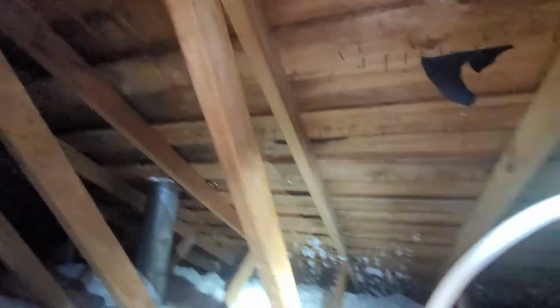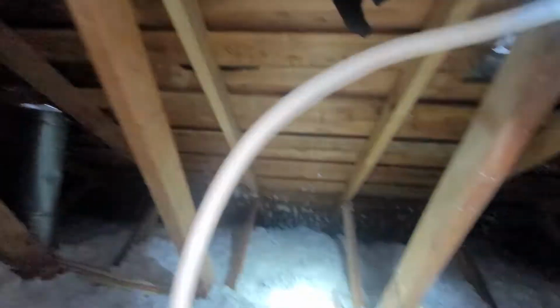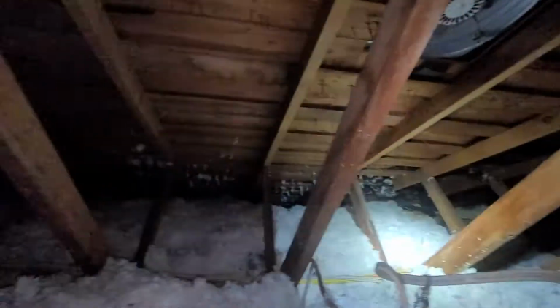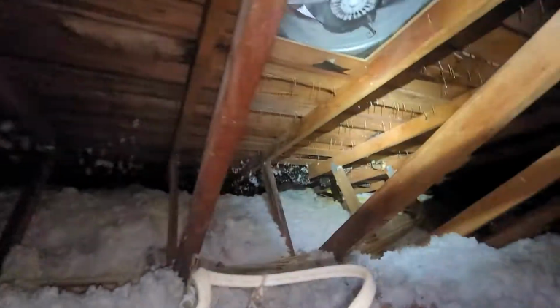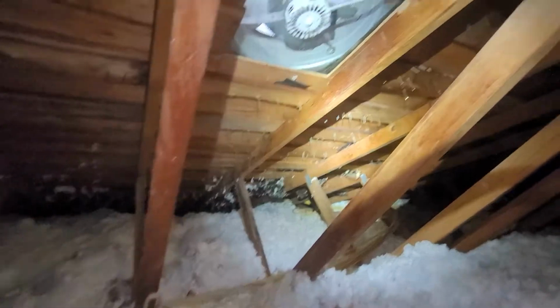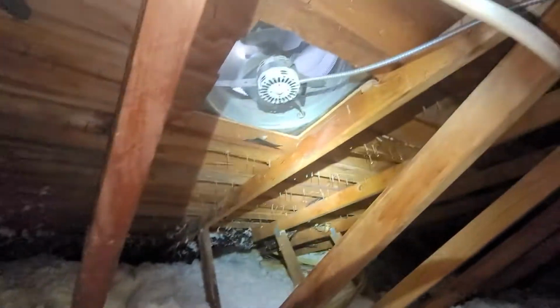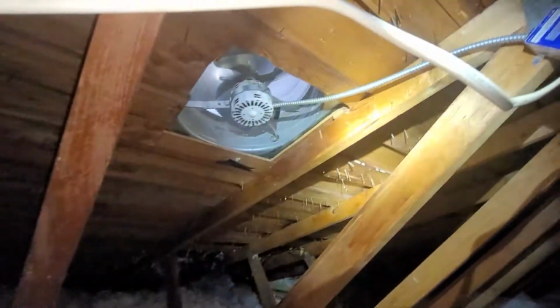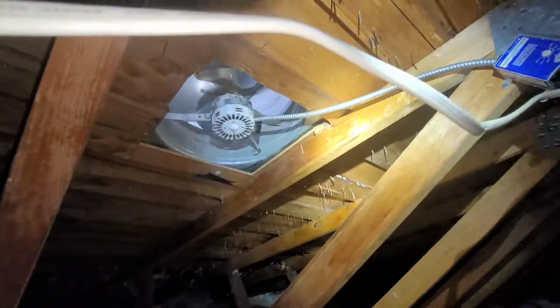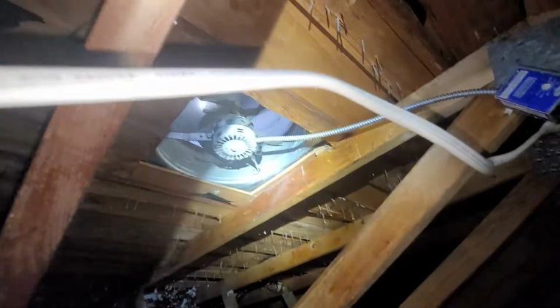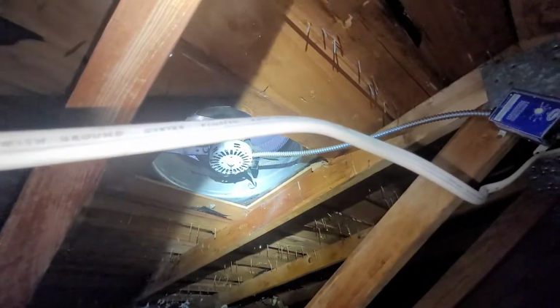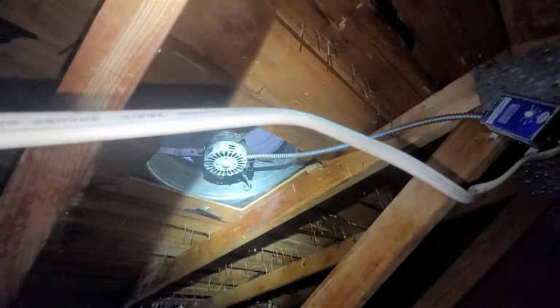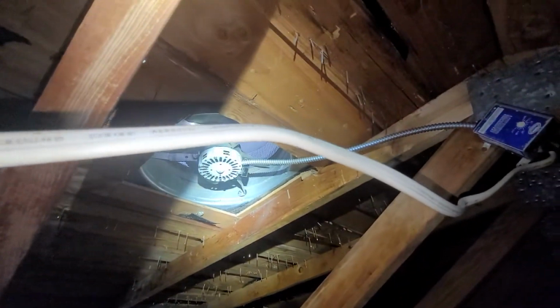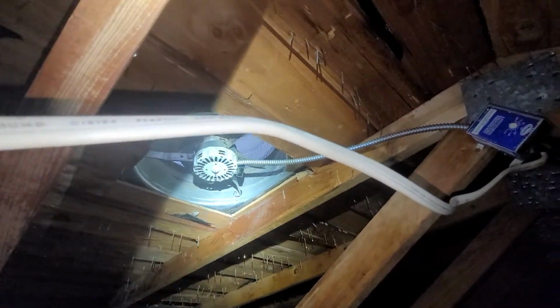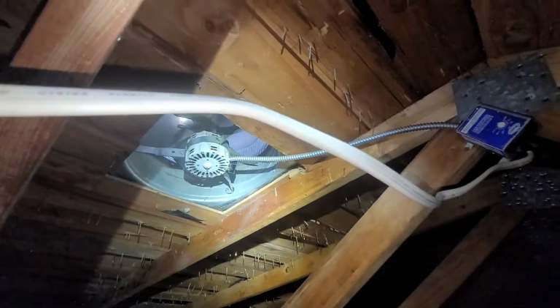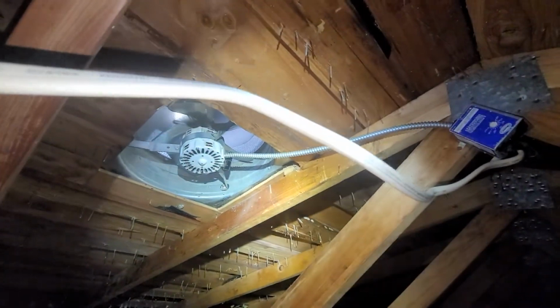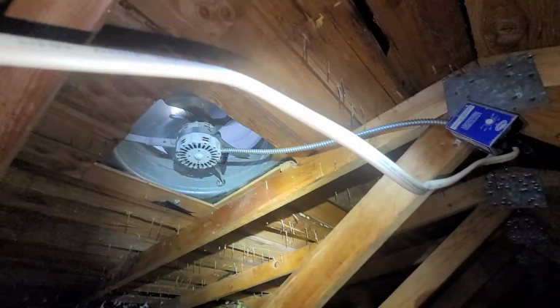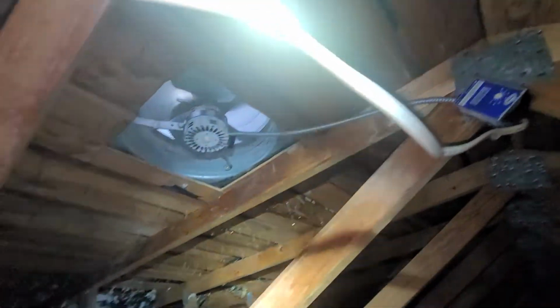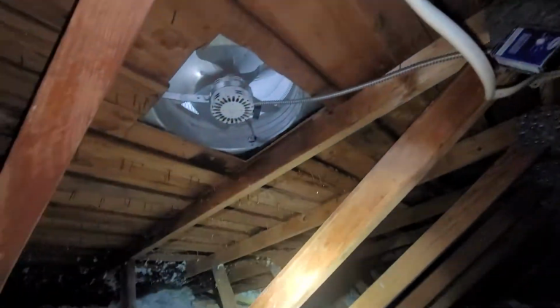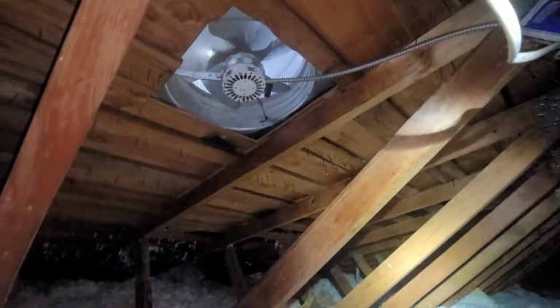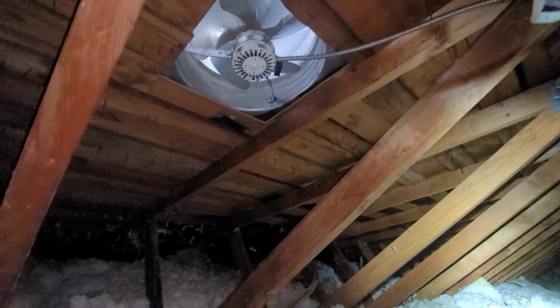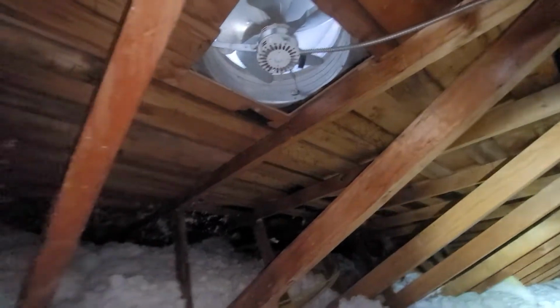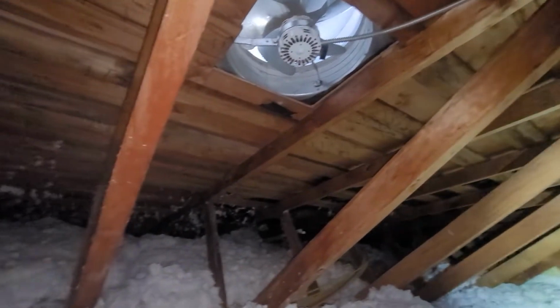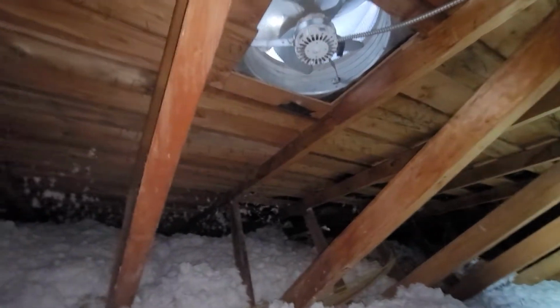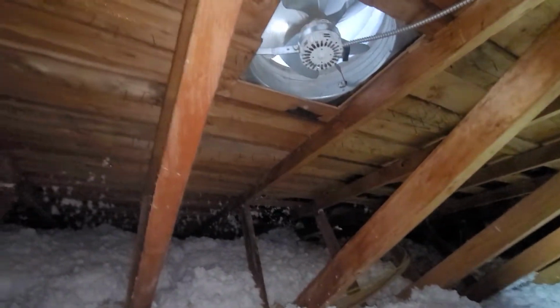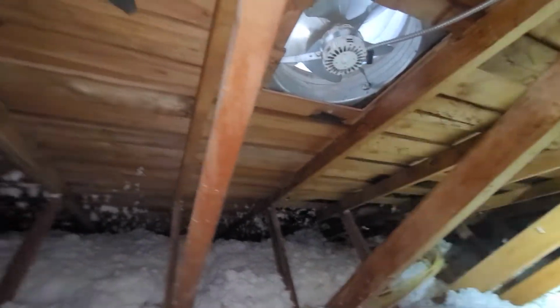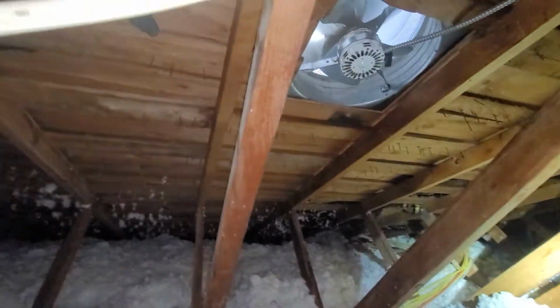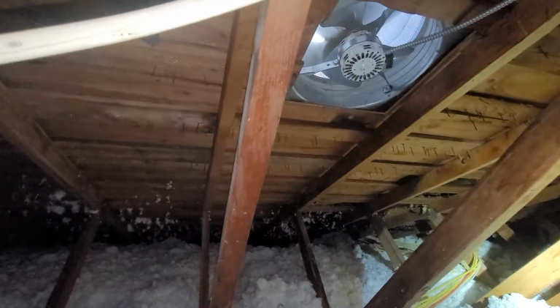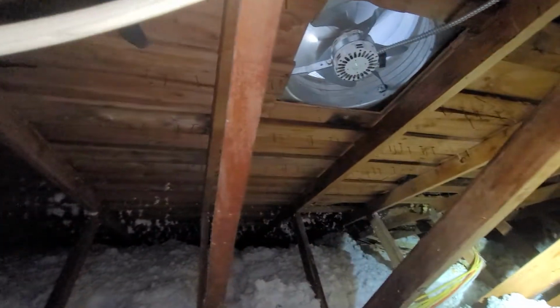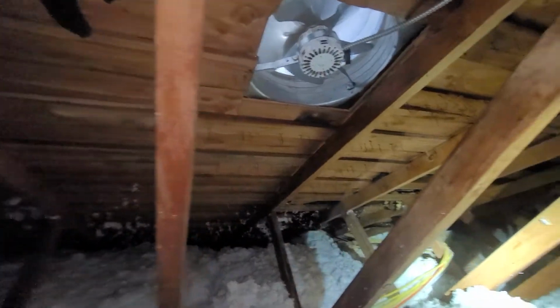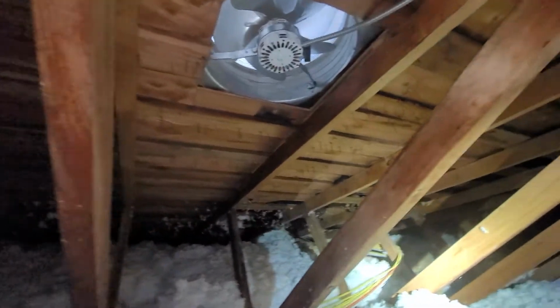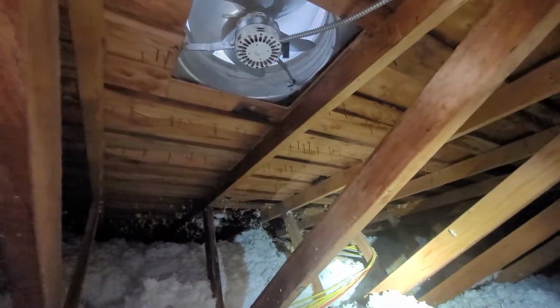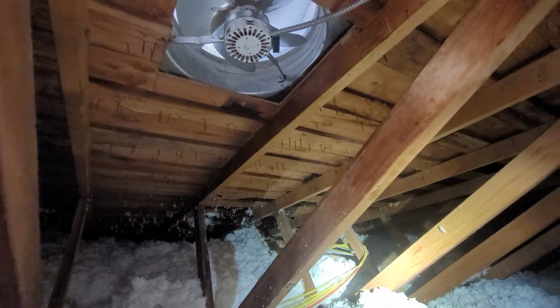Speaking of attic ventilation, the attic fan is not functioning on the day of the inspection. We recommend that it be evaluated, and also that the attic ventilation system in general be evaluated.